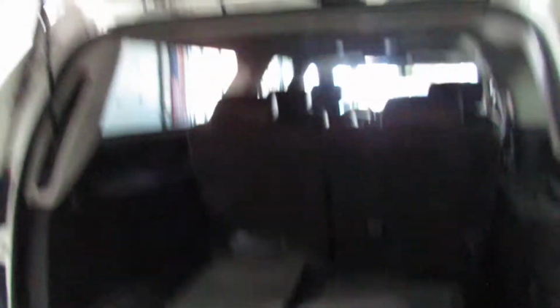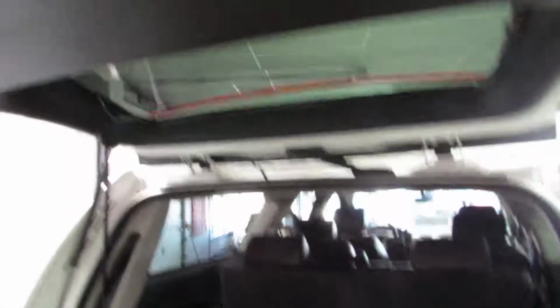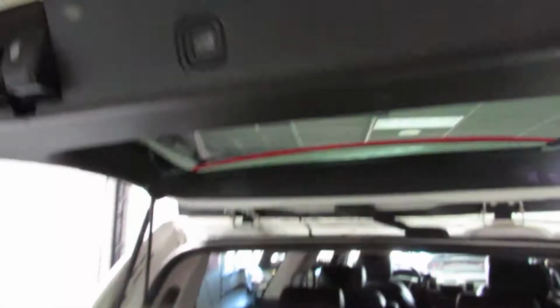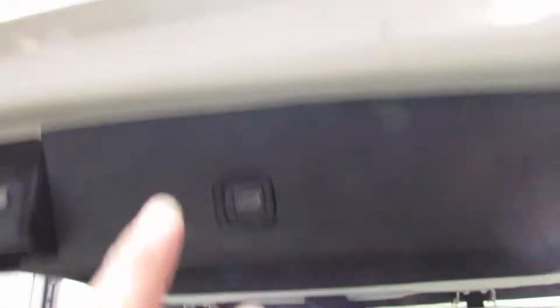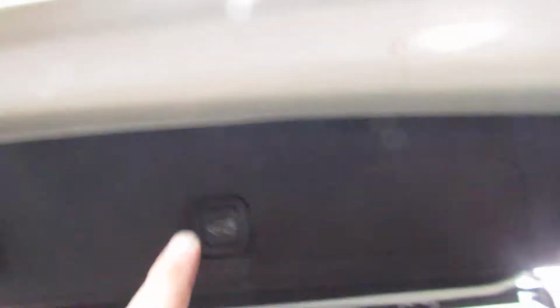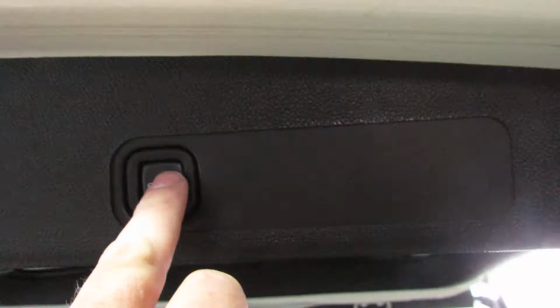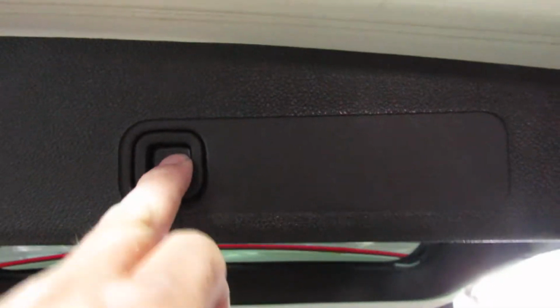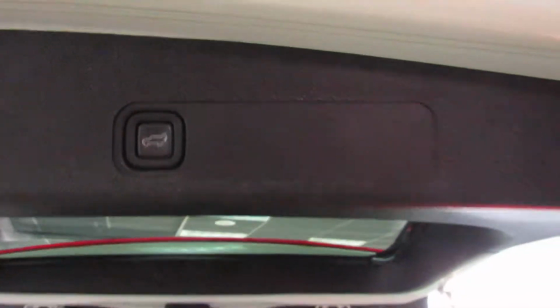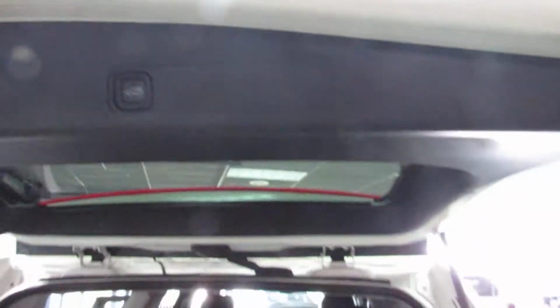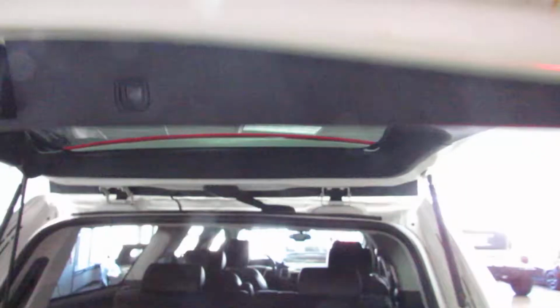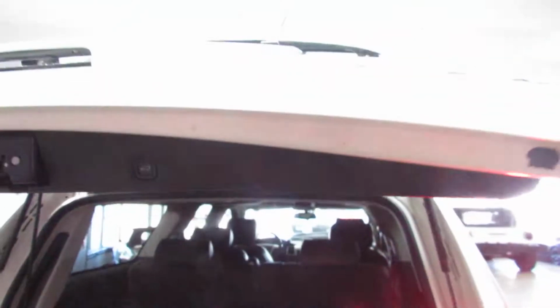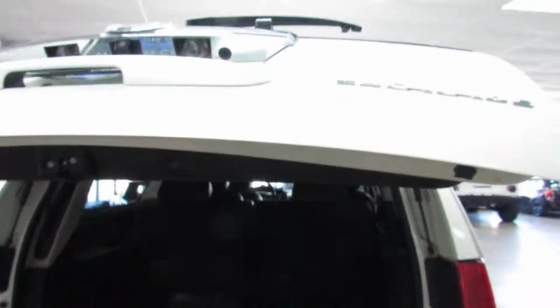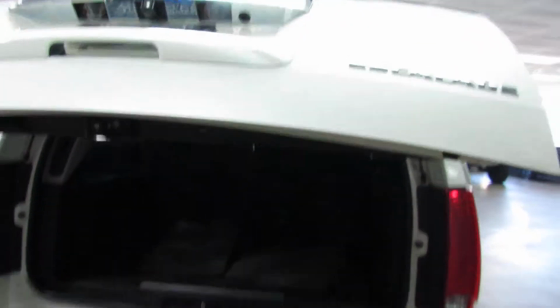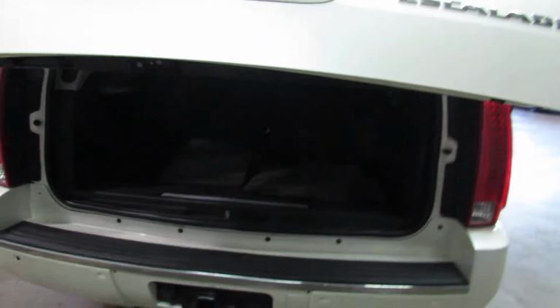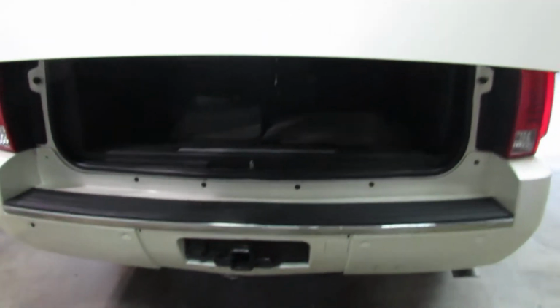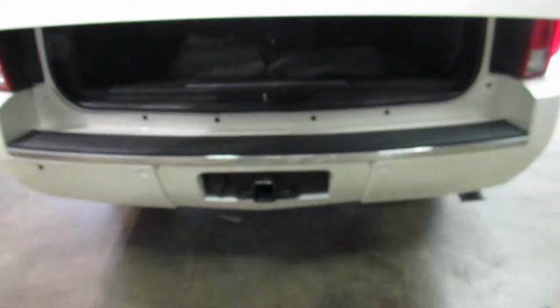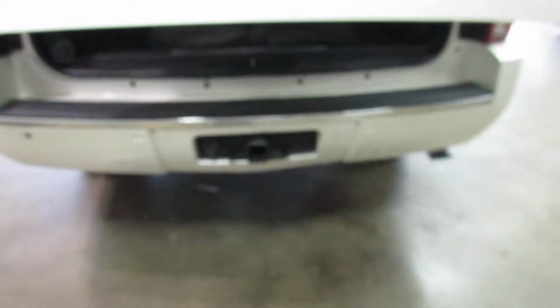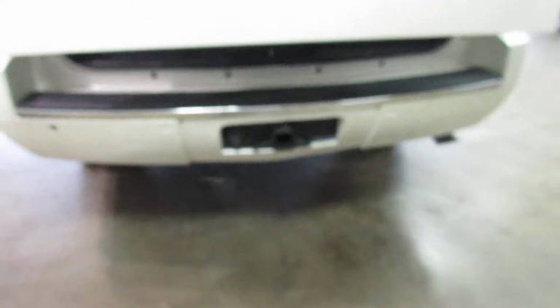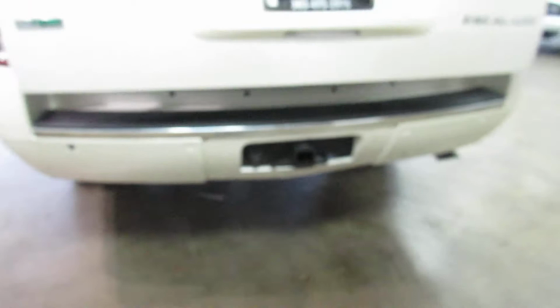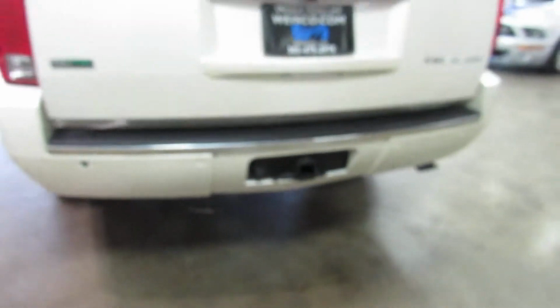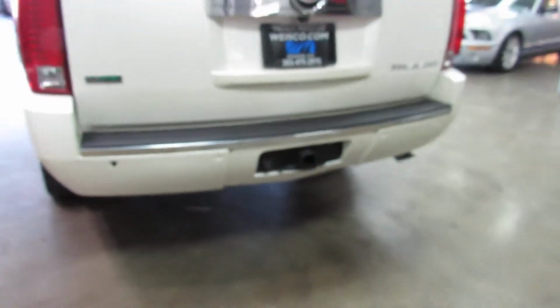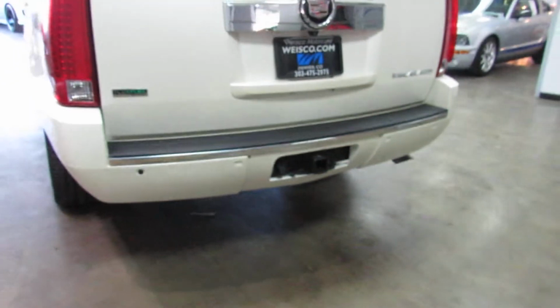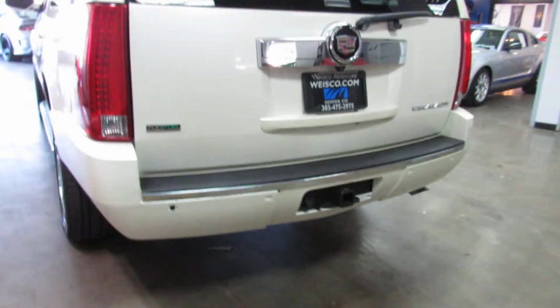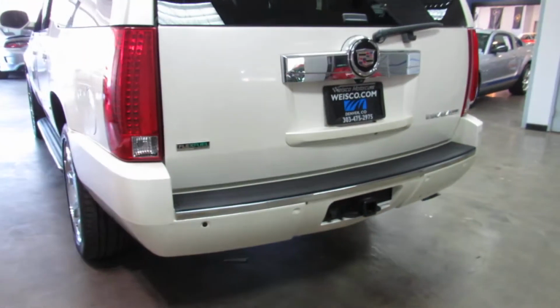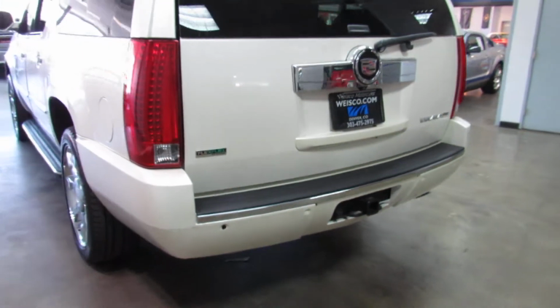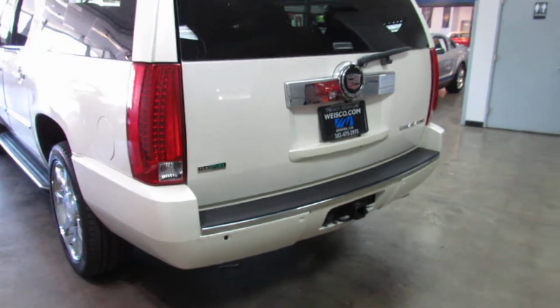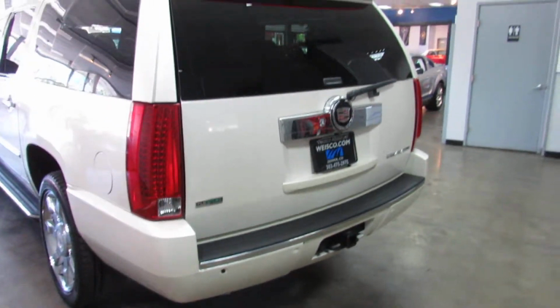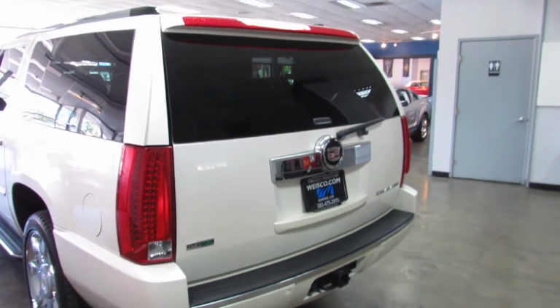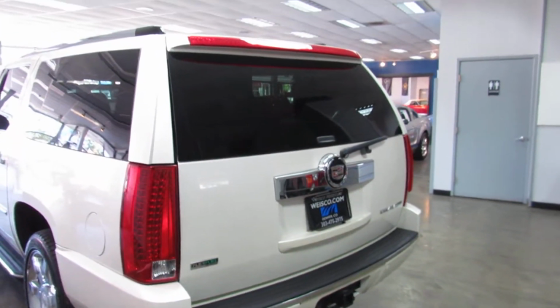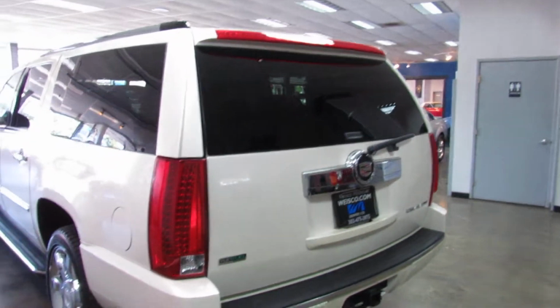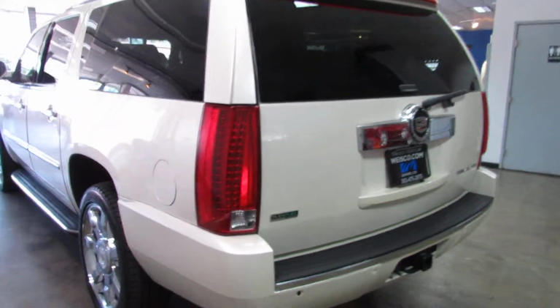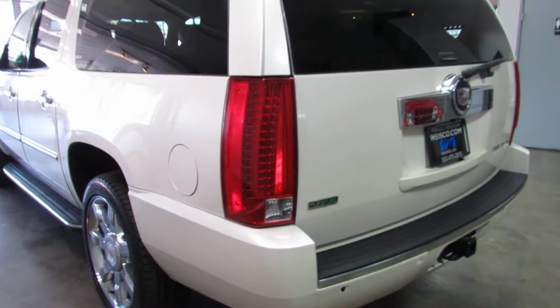There's your floor mats. Just hit your button right here to close your rear hatch. It's got the tow package, PDC, and backup camera as well.